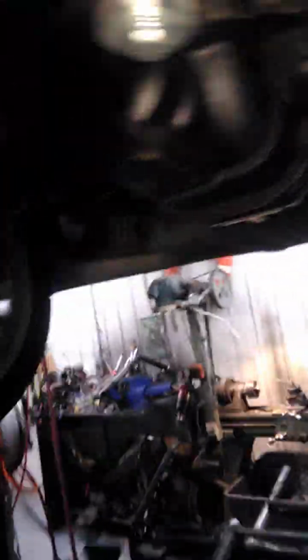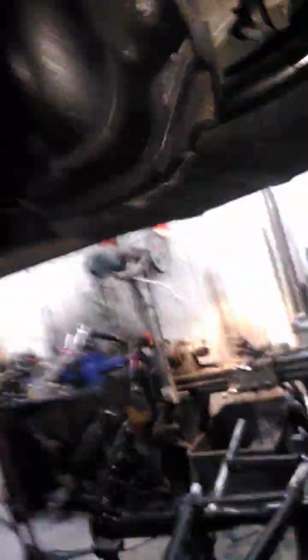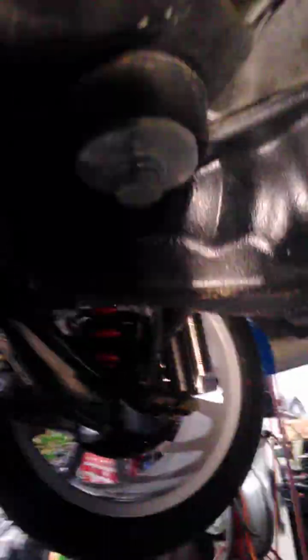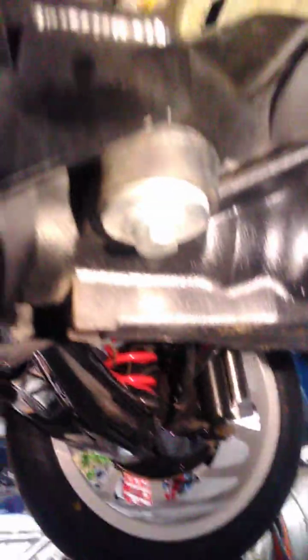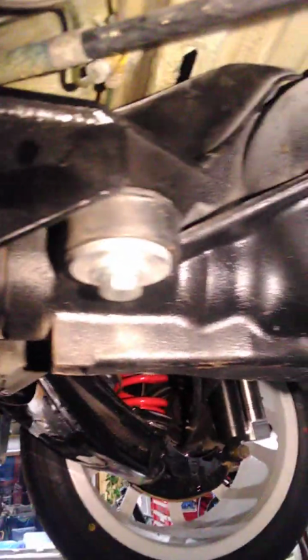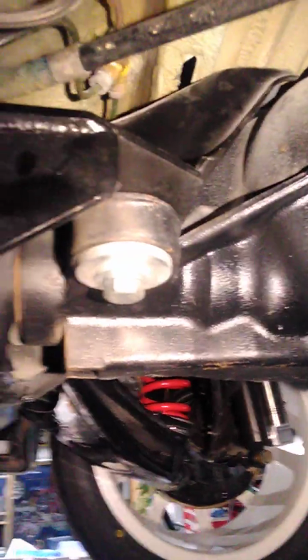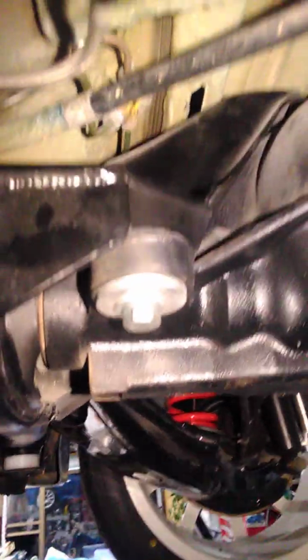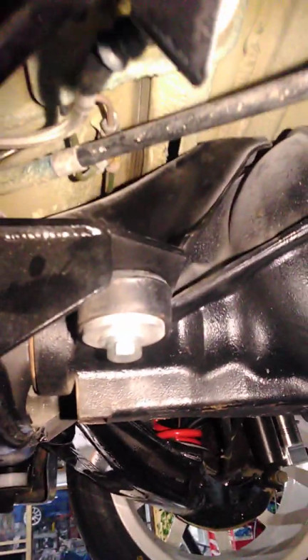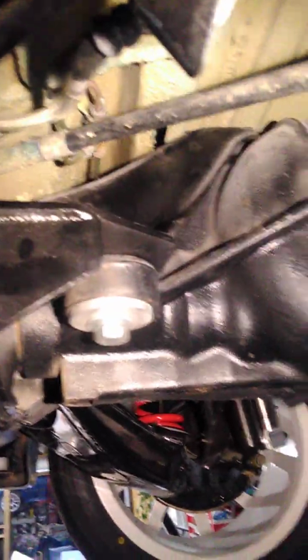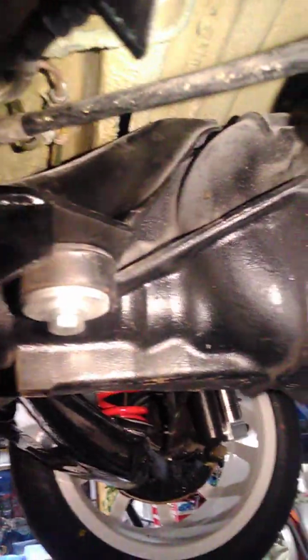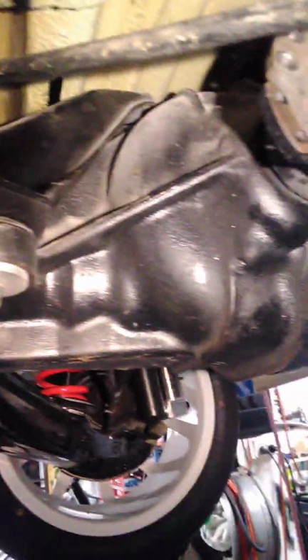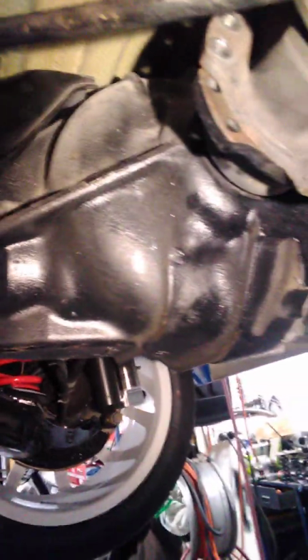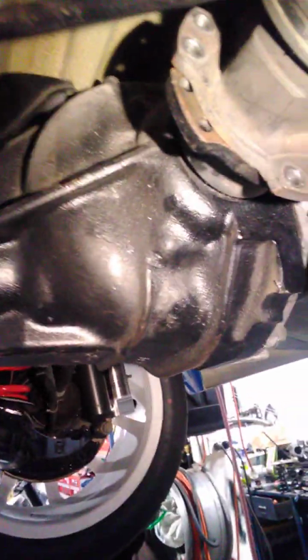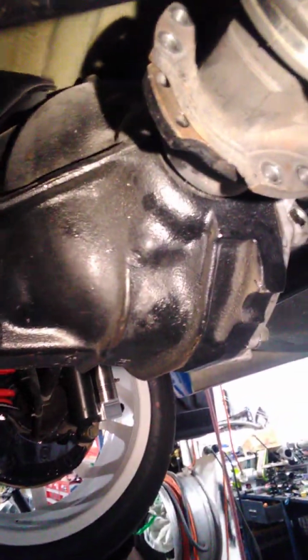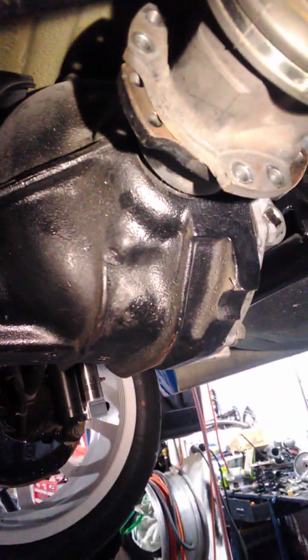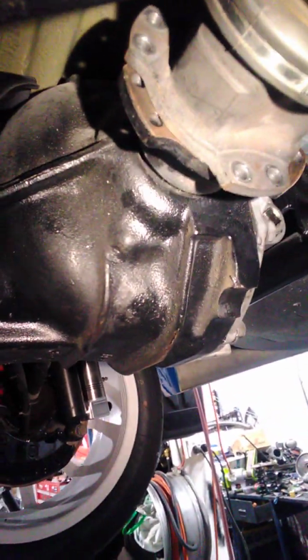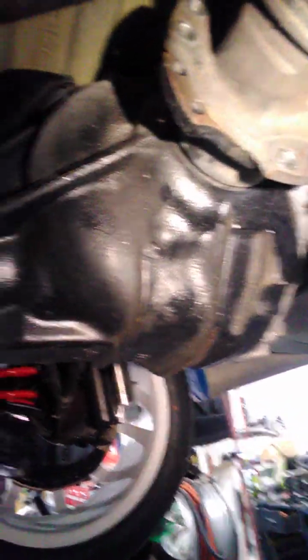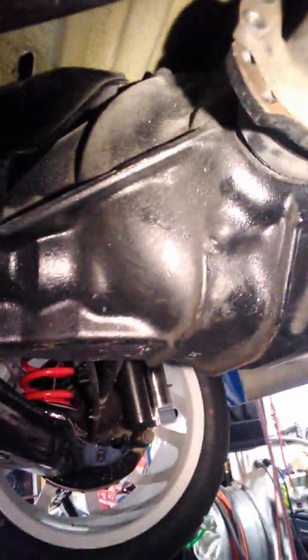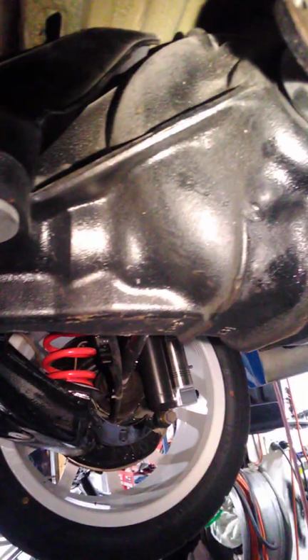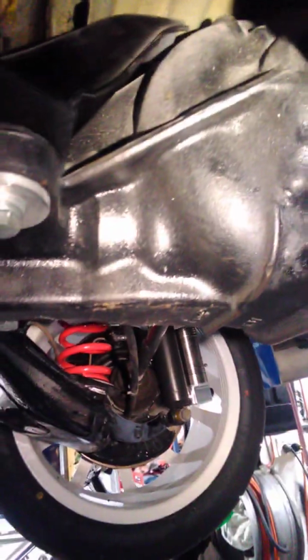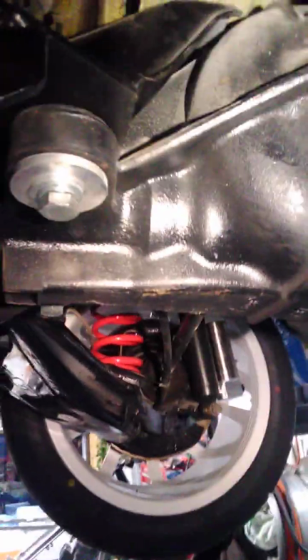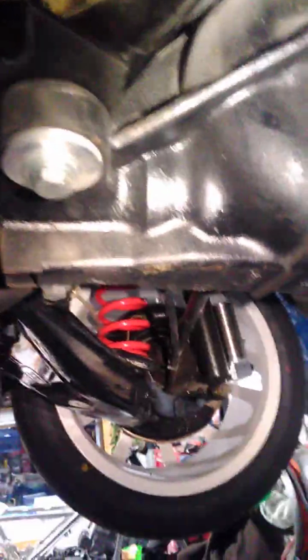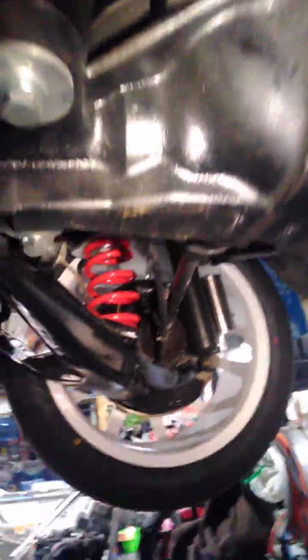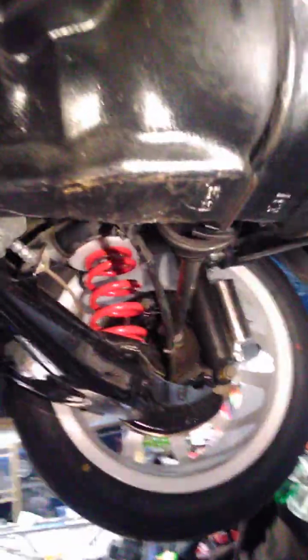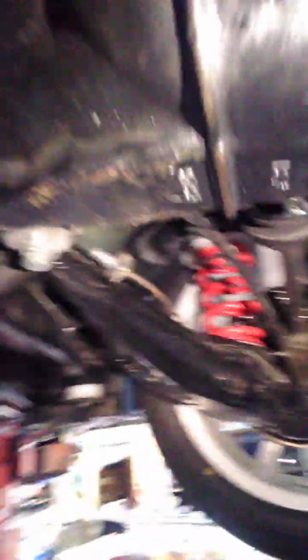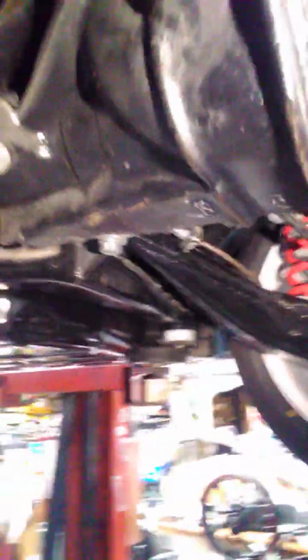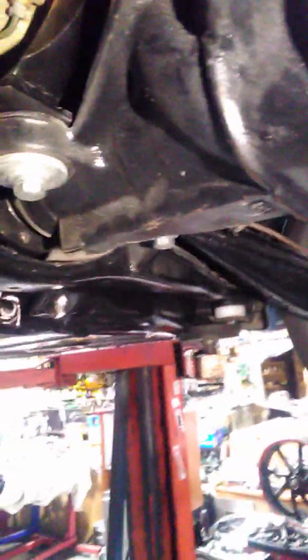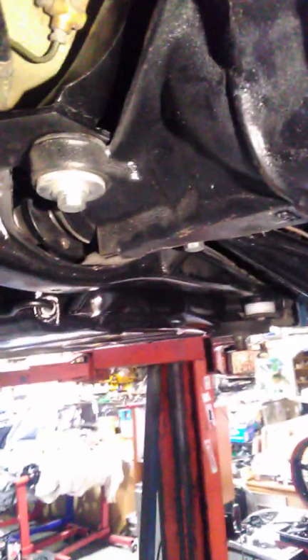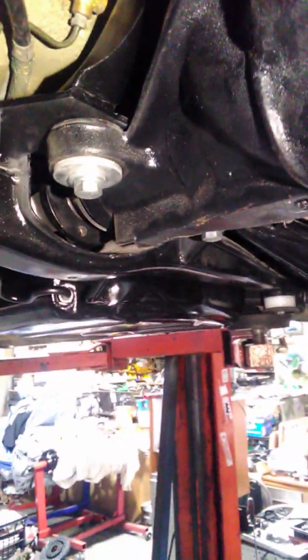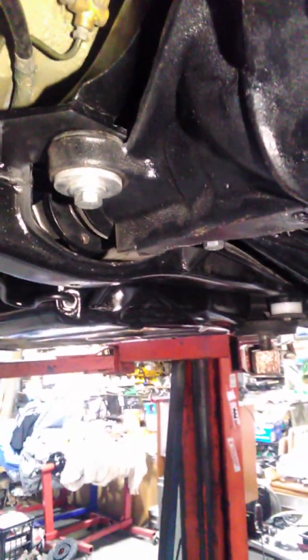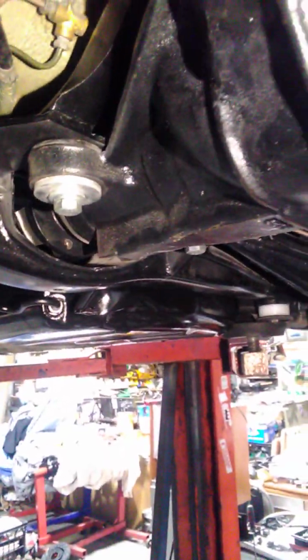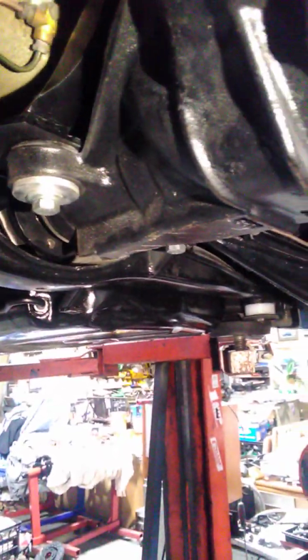It's bolted in with these. This is an S15 R200 Torsen. Torsen's alright for a street car but definitely not good for a circuit car — you lift a wheel and it'll open.